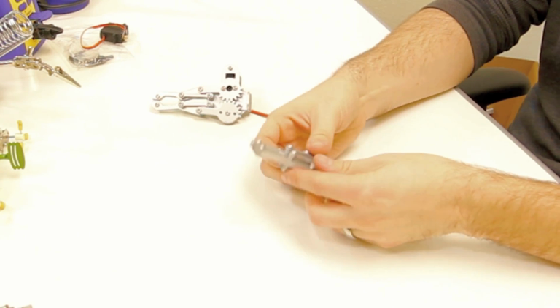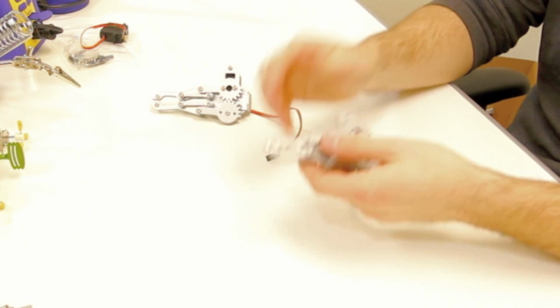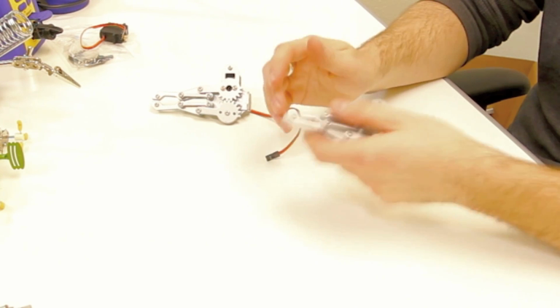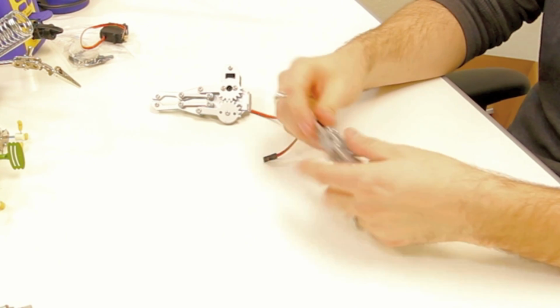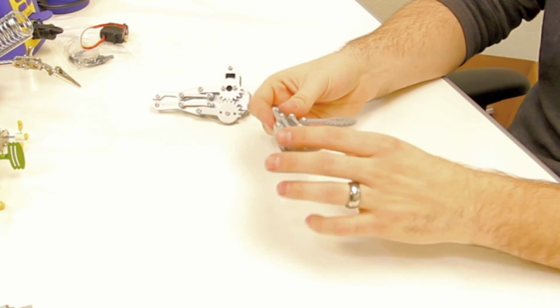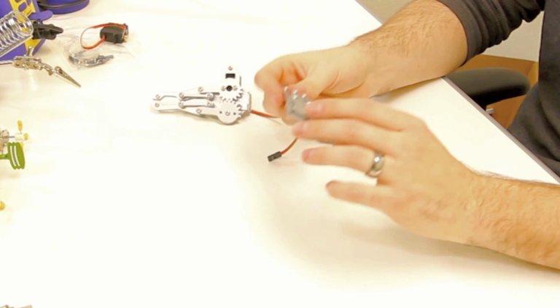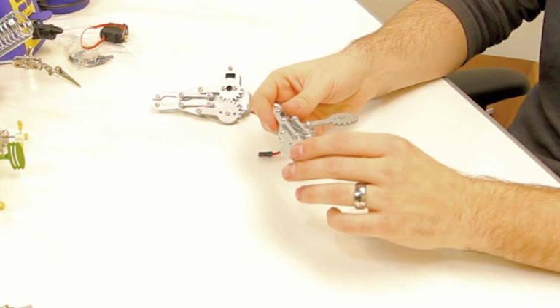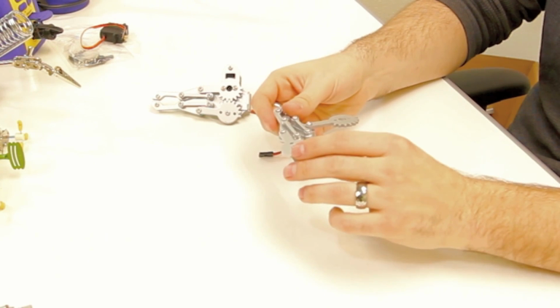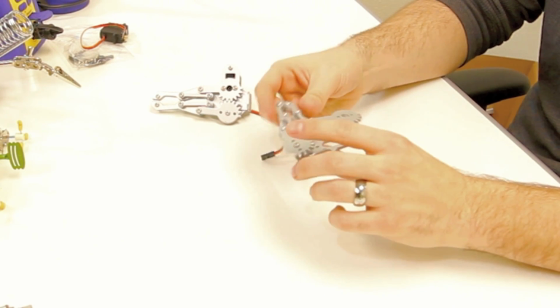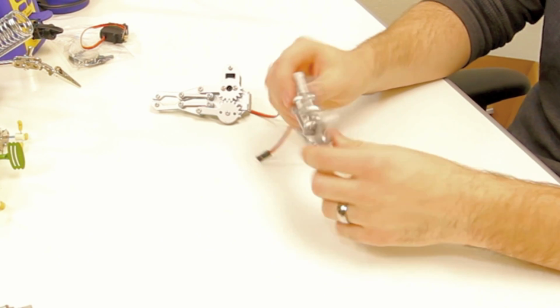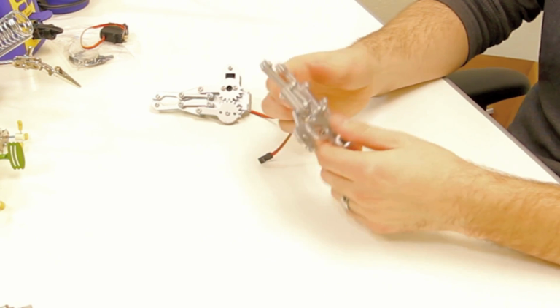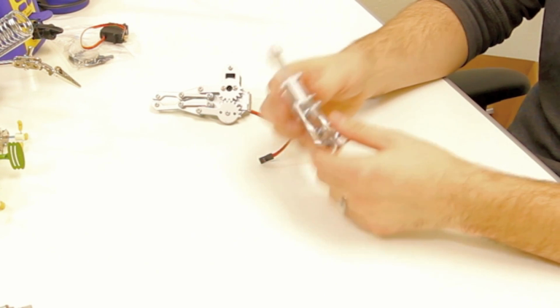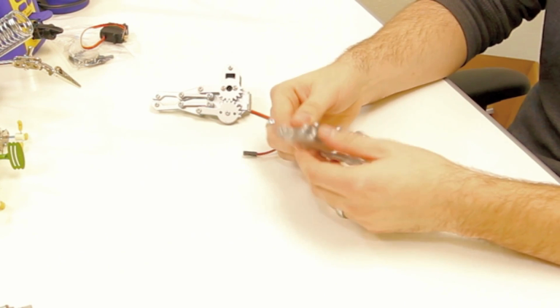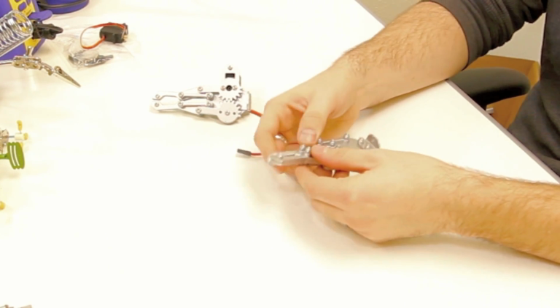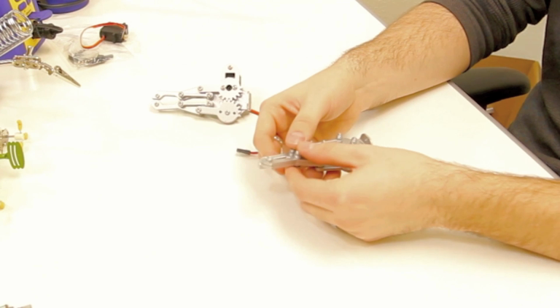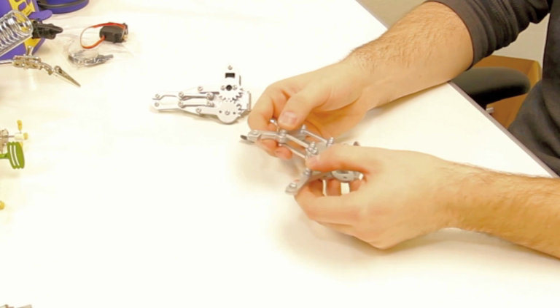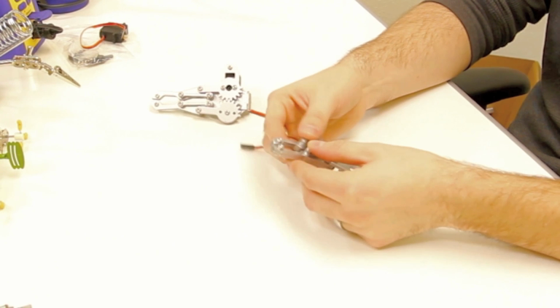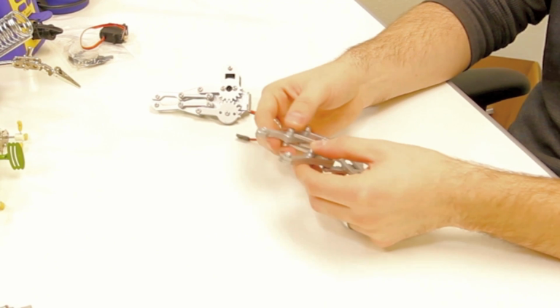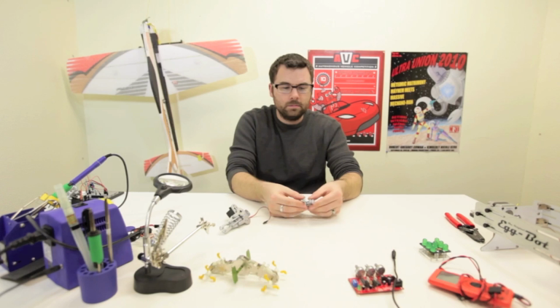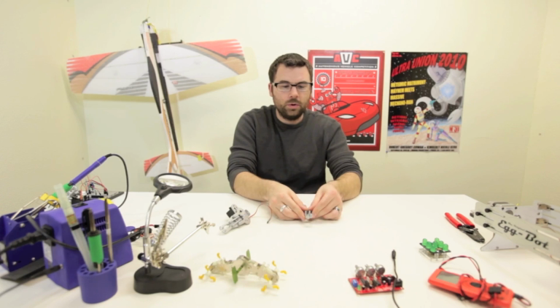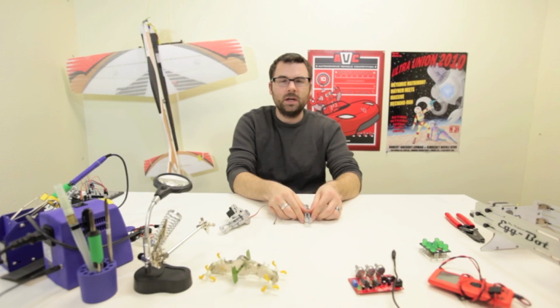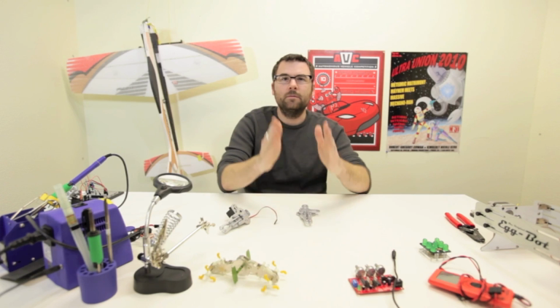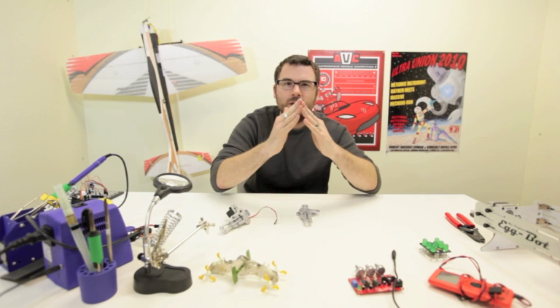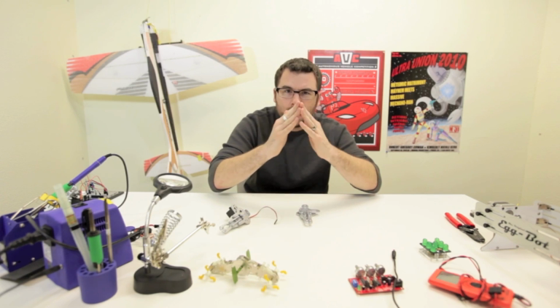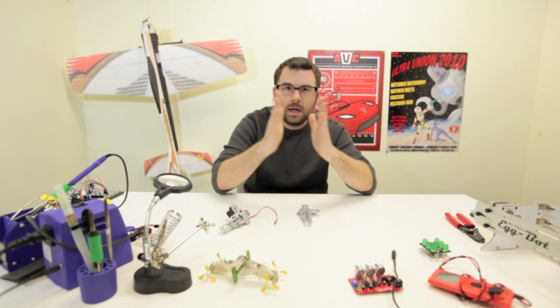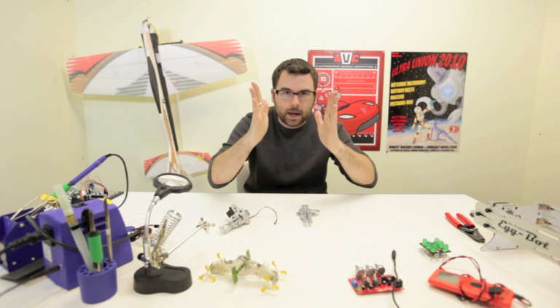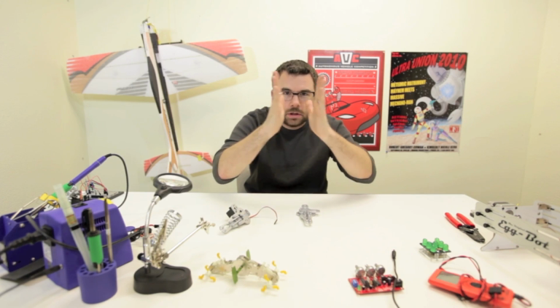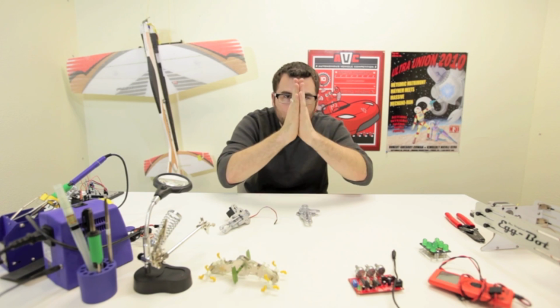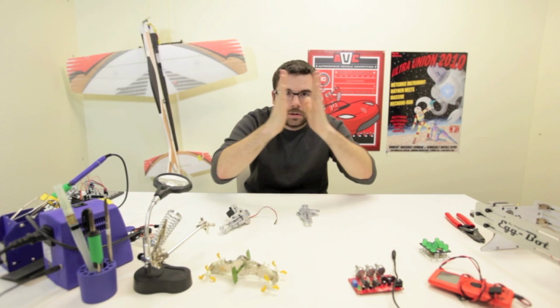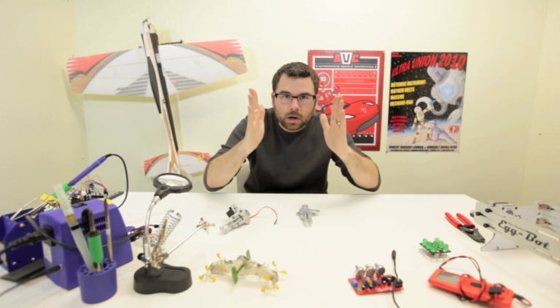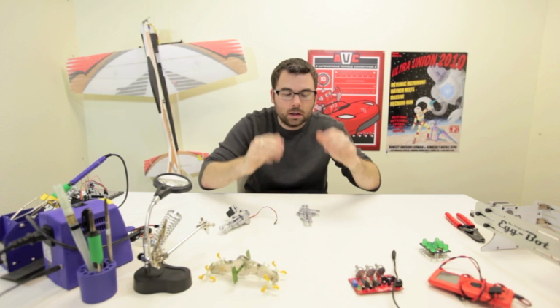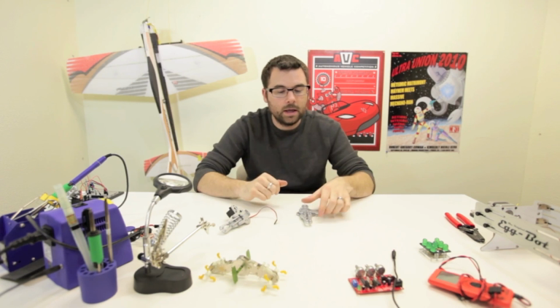This claw is actually all metal, and it's really neat. It's a parallel gripping arm, so instead of pinching, it actually closes parallel like that.